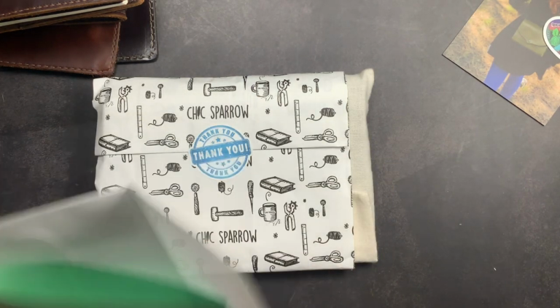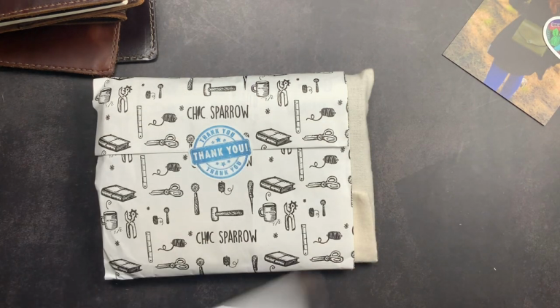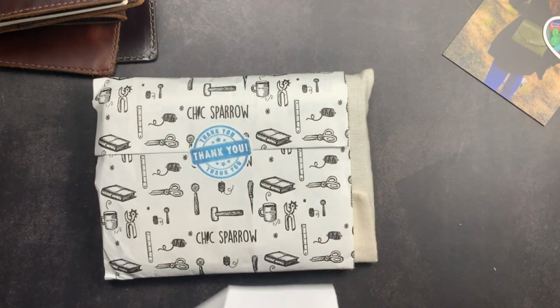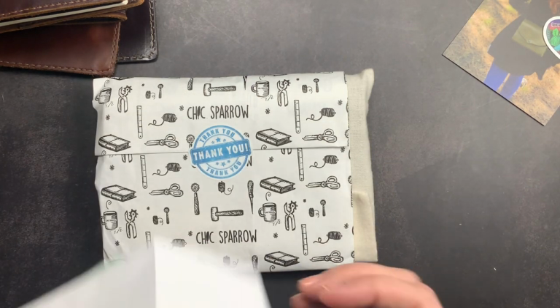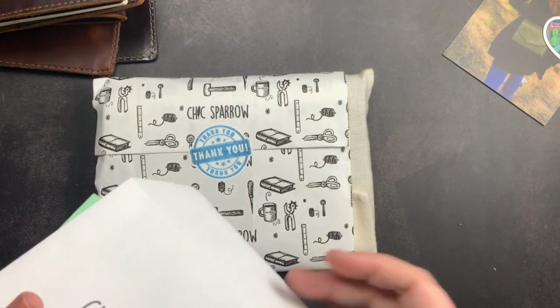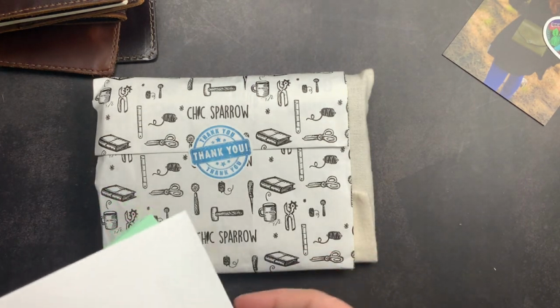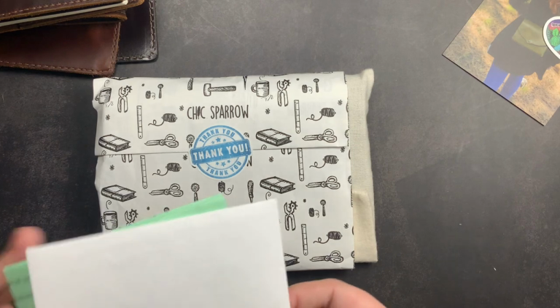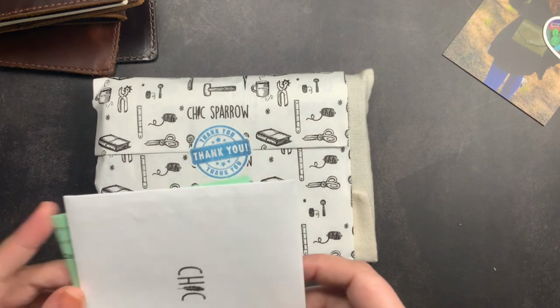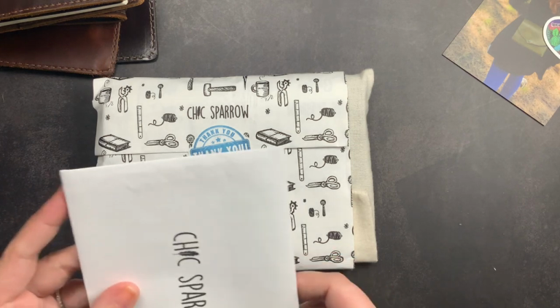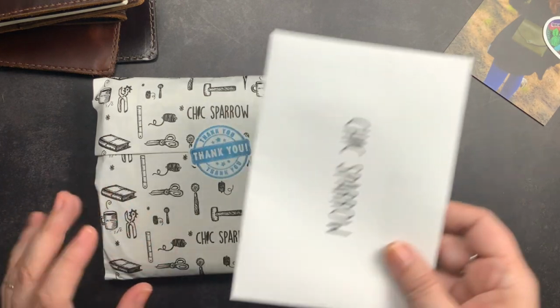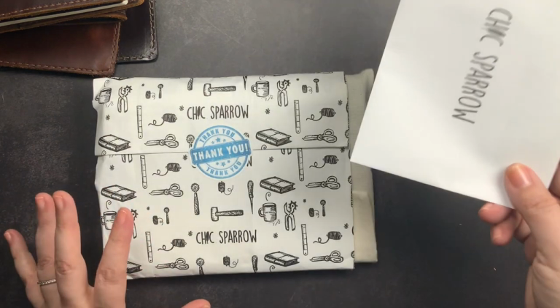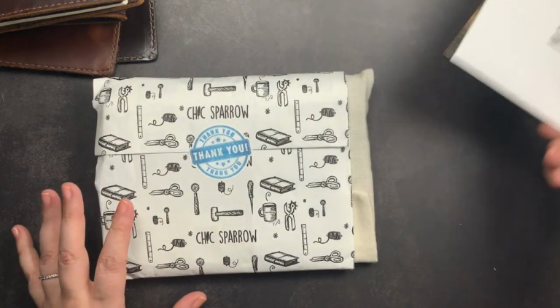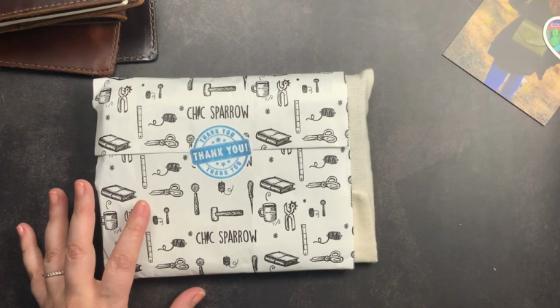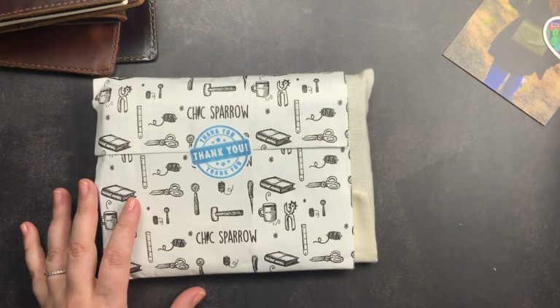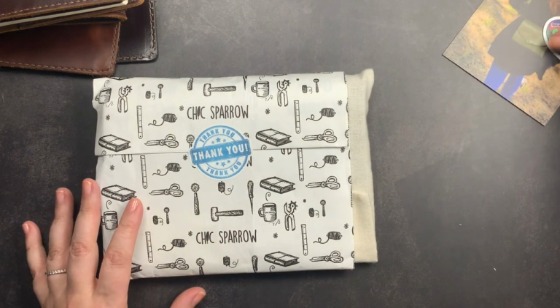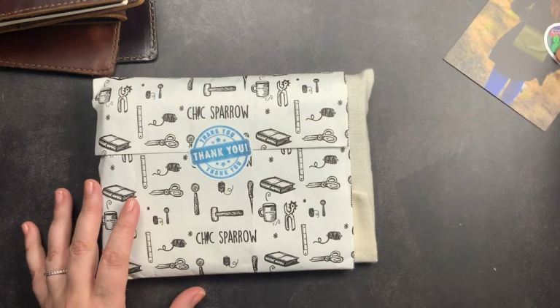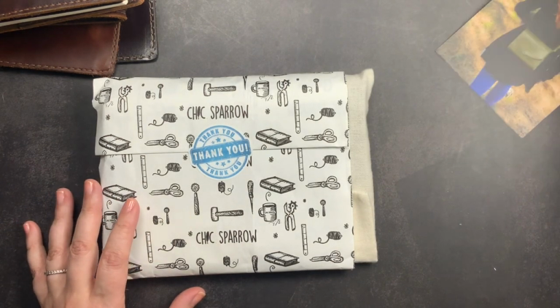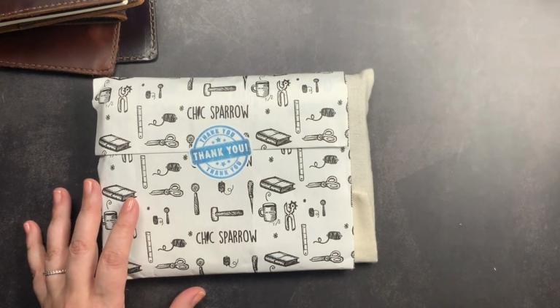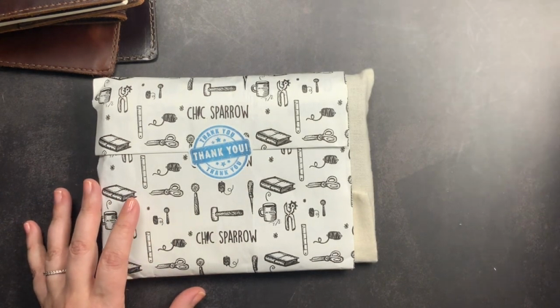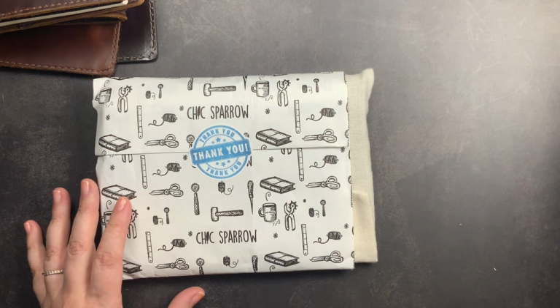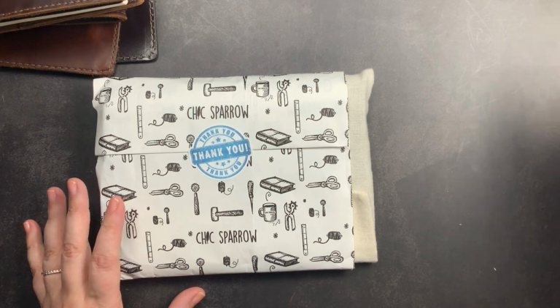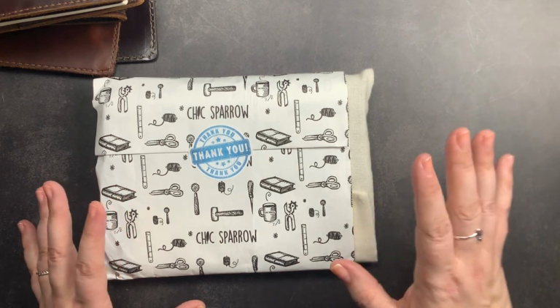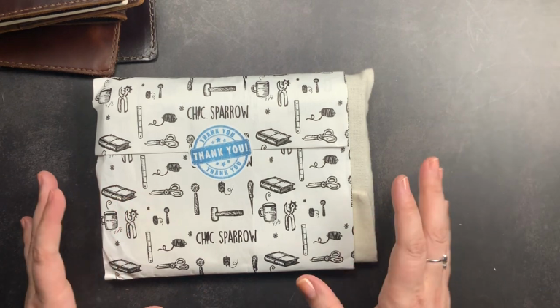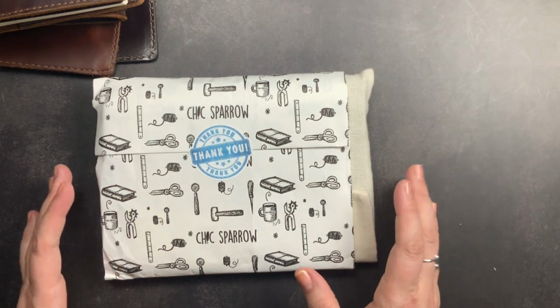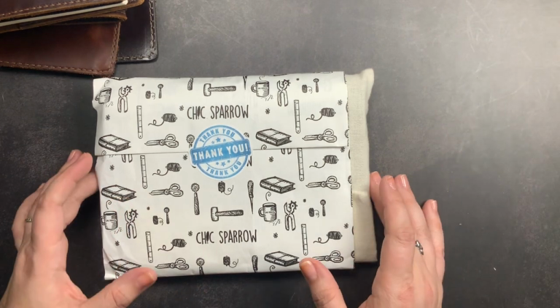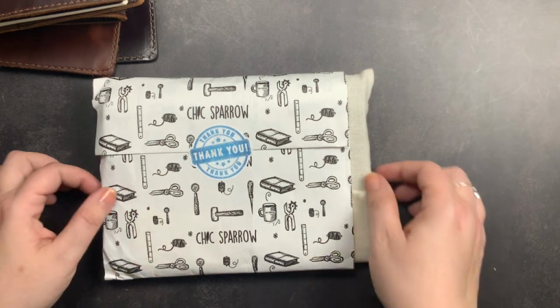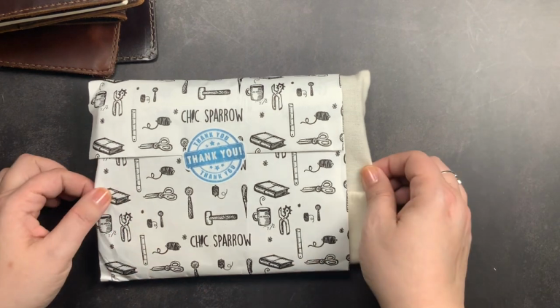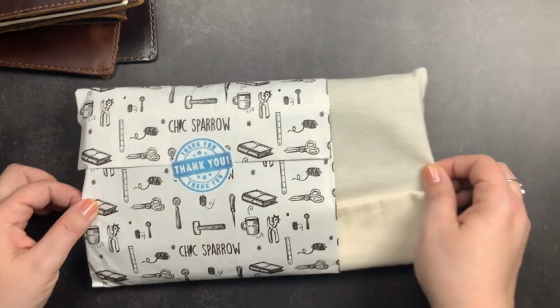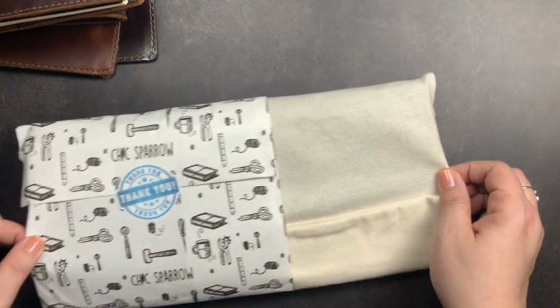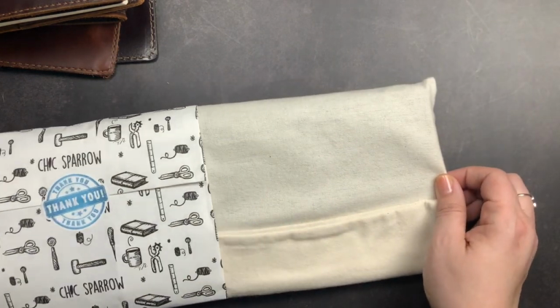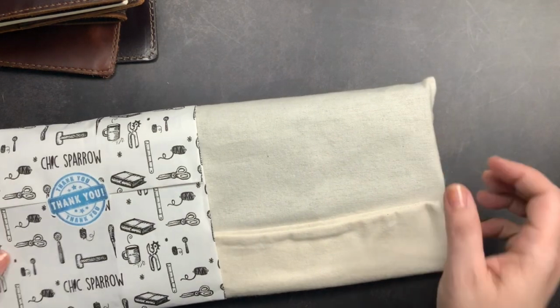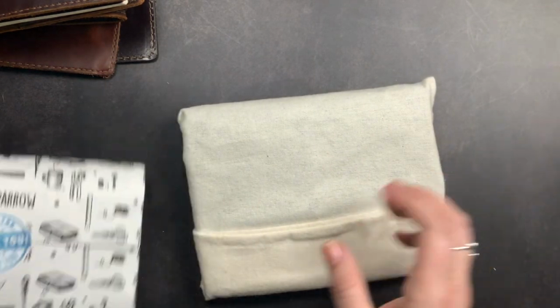I did not put any order notes in this particular order. I decided to leave it up to the leather gods and let them pick something perfect for me. Now we're going to open my Derby.